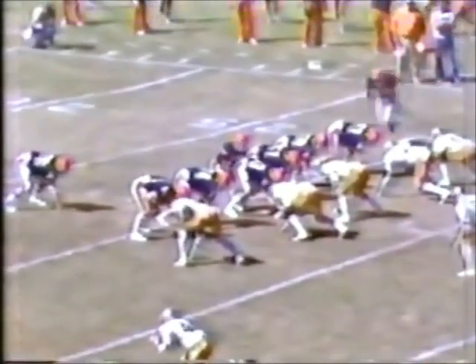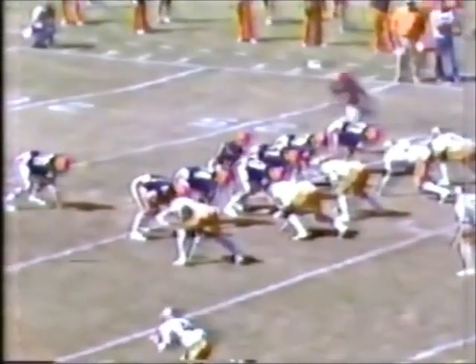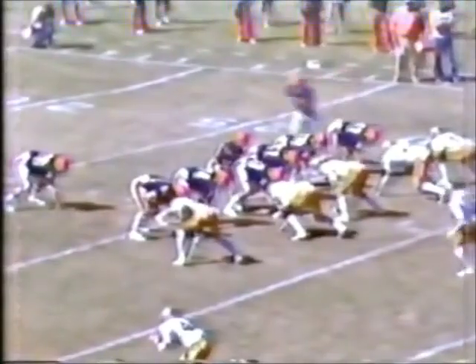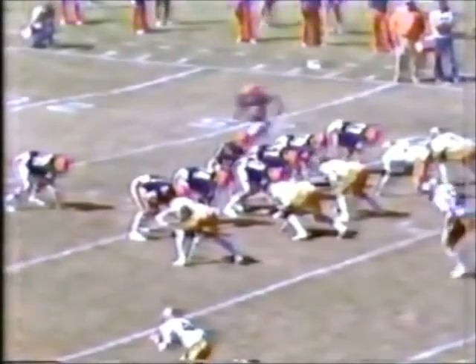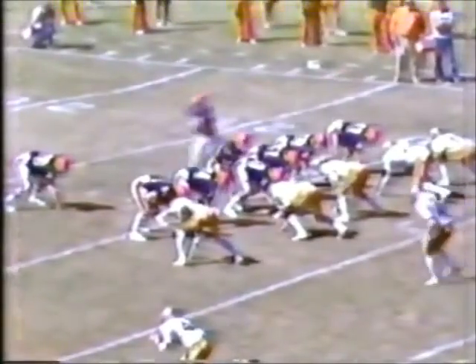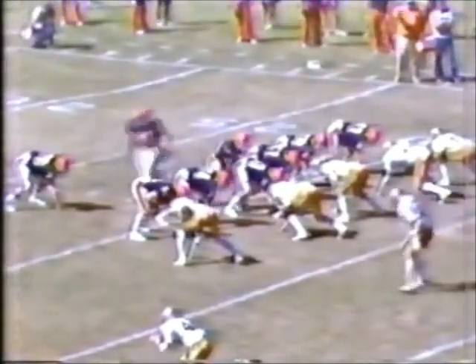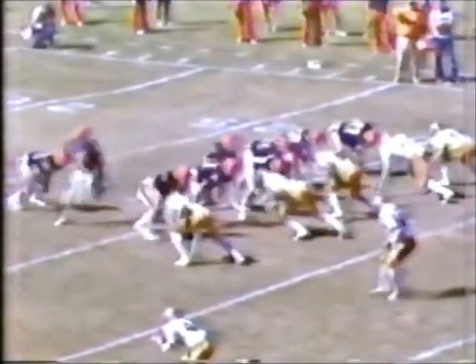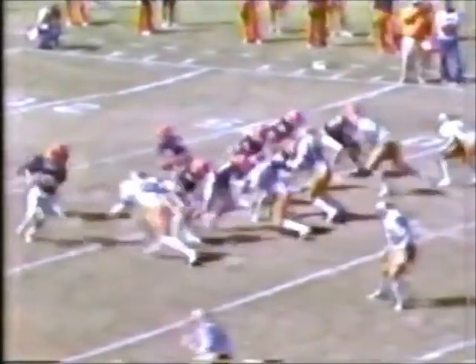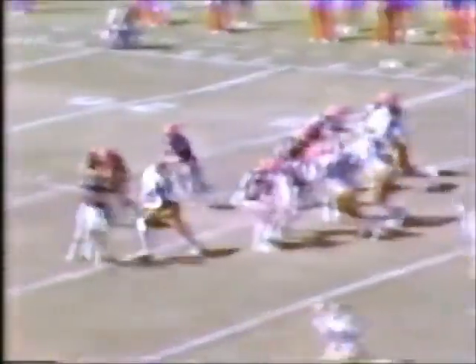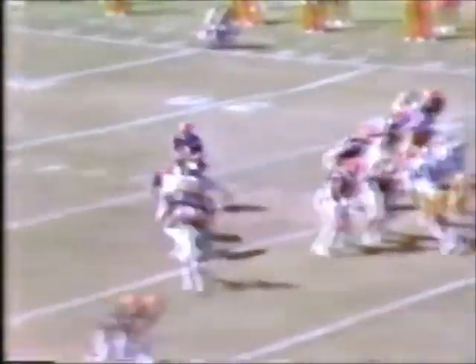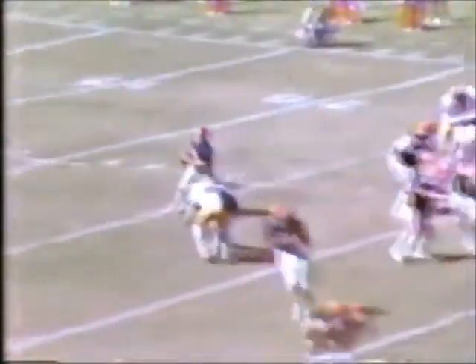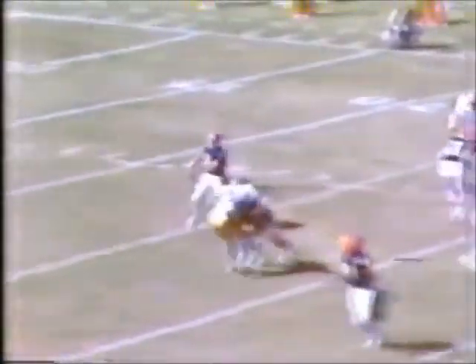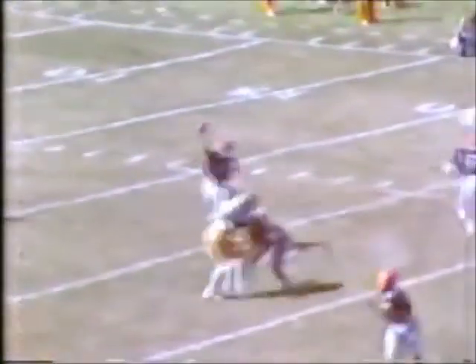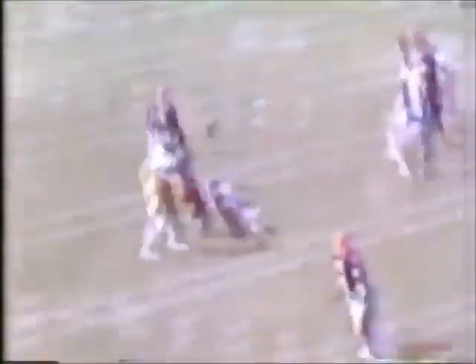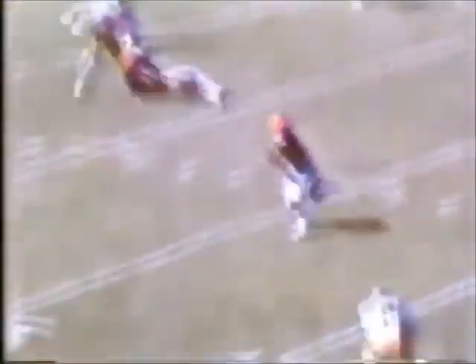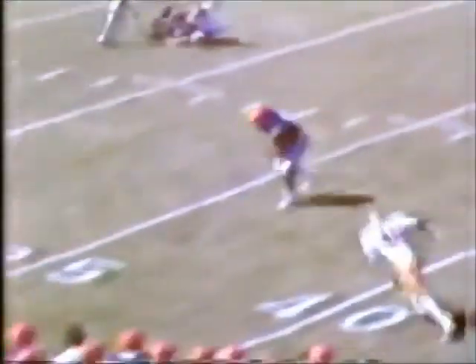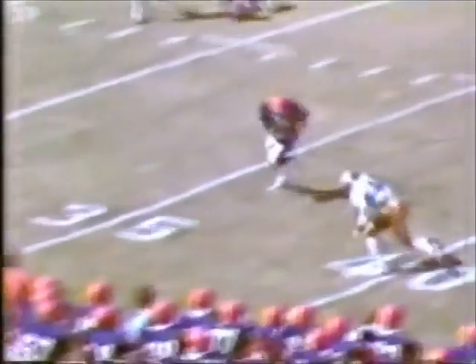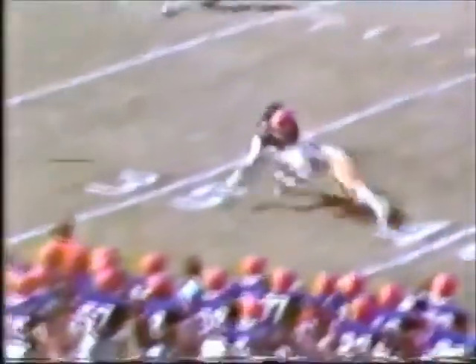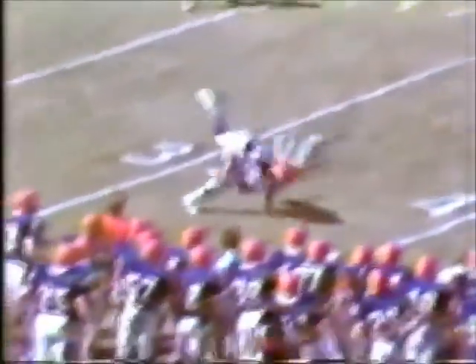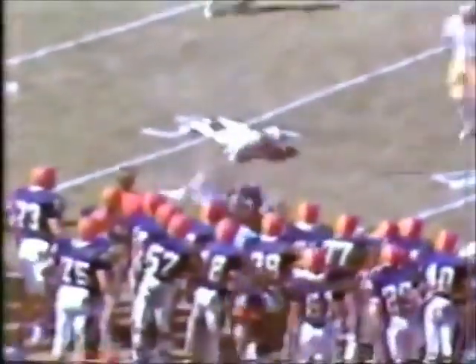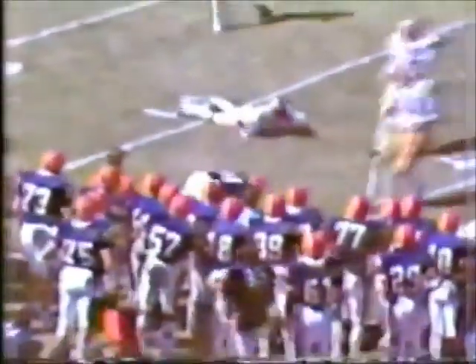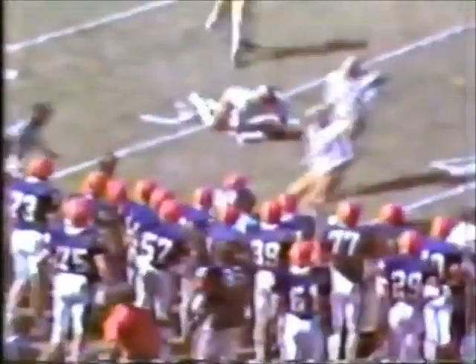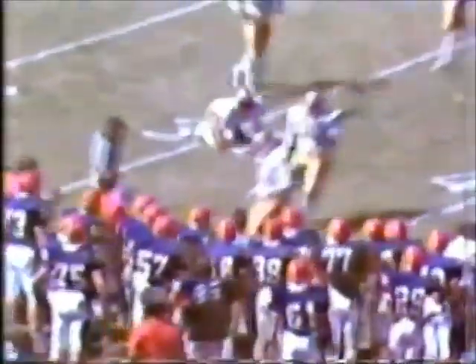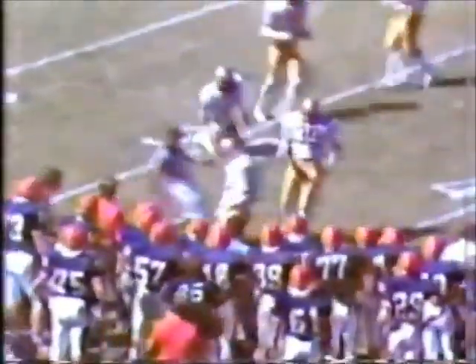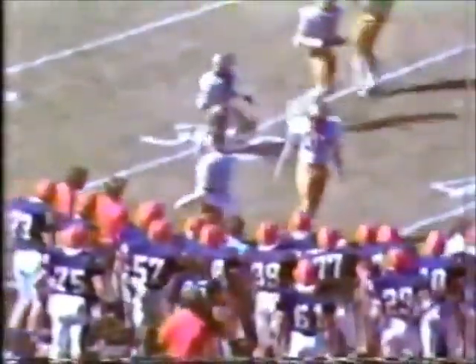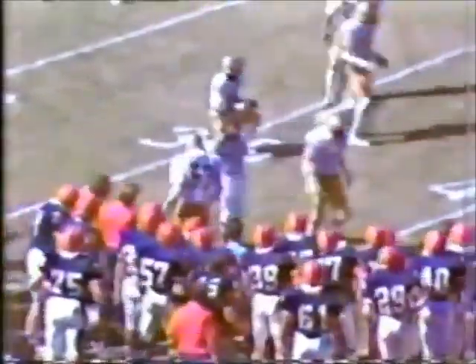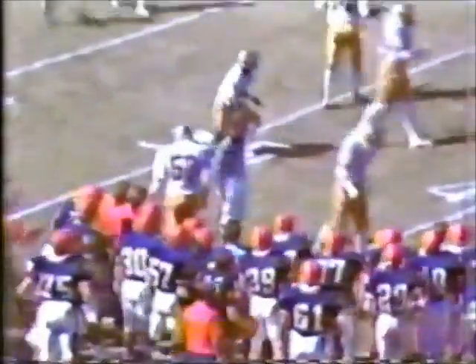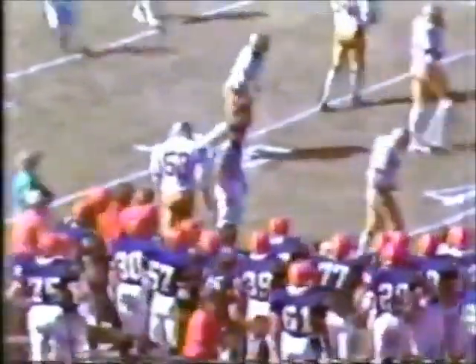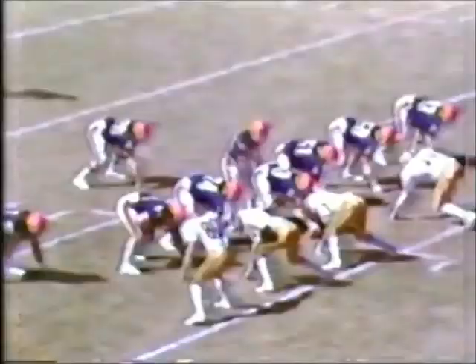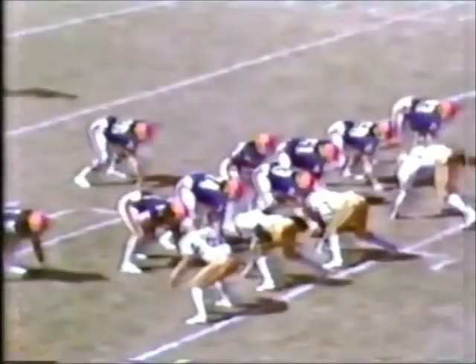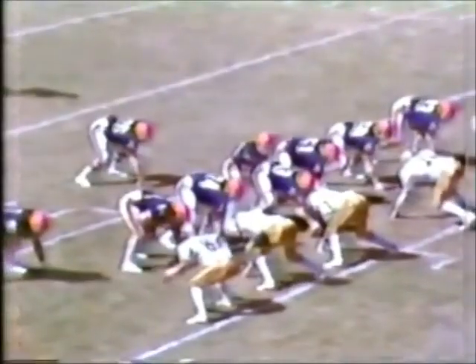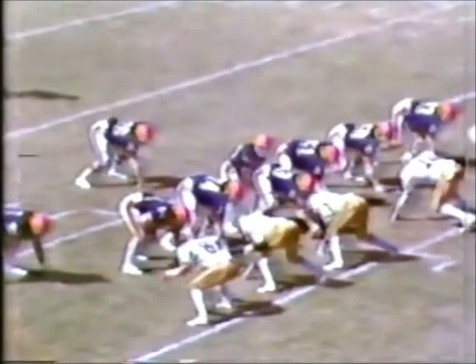Two wide outs at the bottom of your screen with a man in motion right side. Forneski back to pass in the flat — he's got his man, Williams, and he's knocked down at the 38-yard line. Good play by Ivory Joe Hunter.